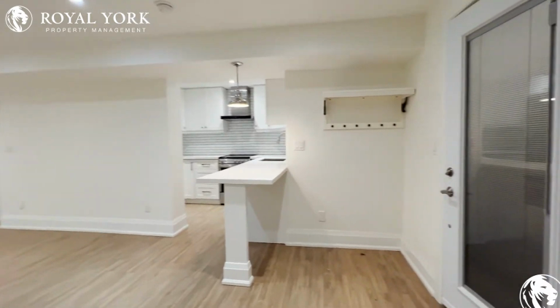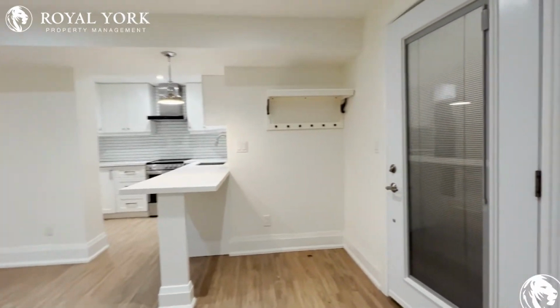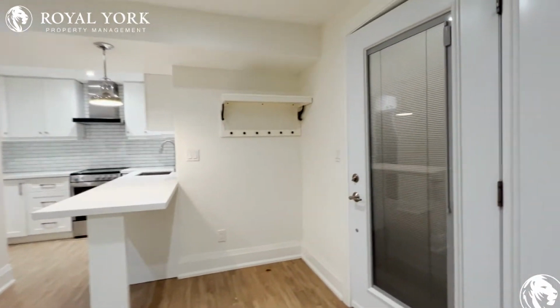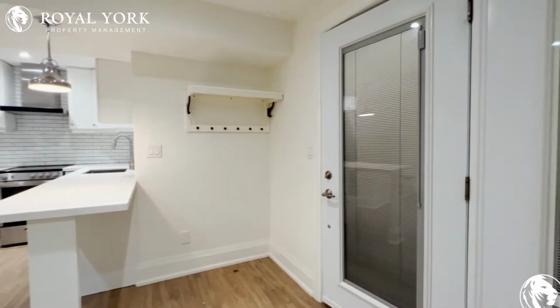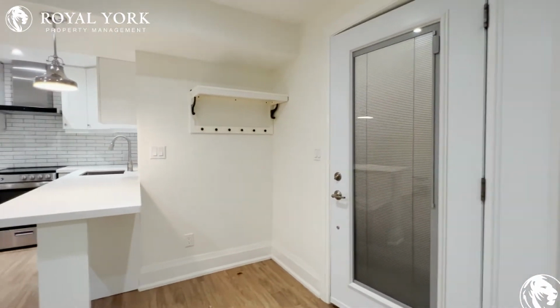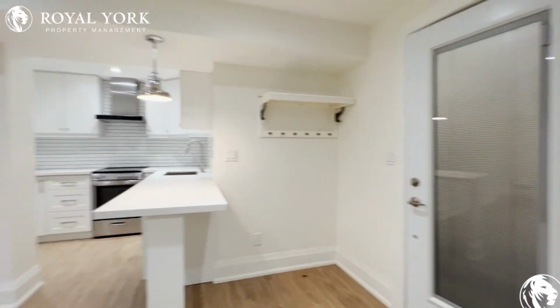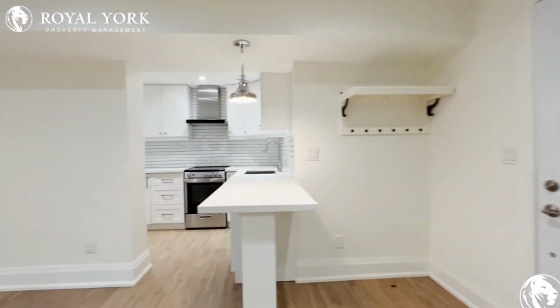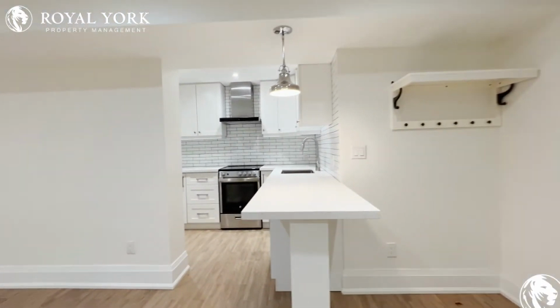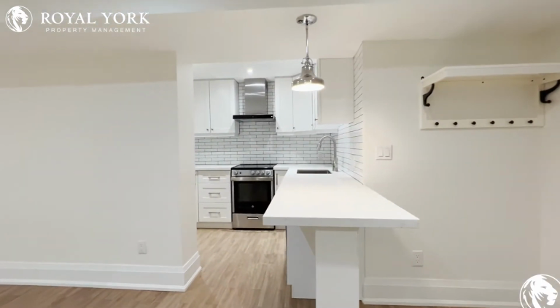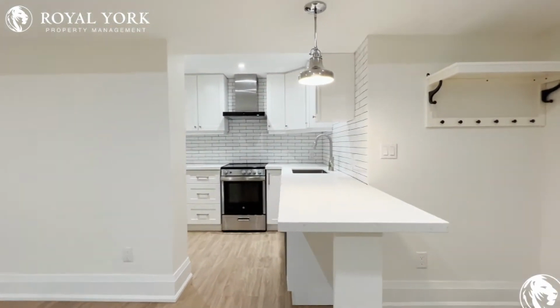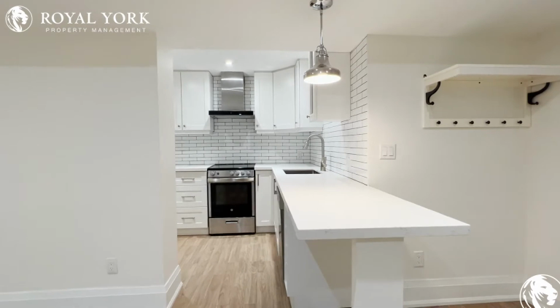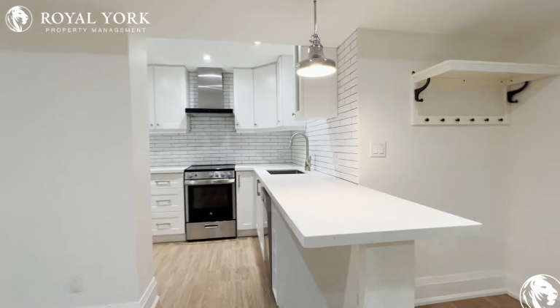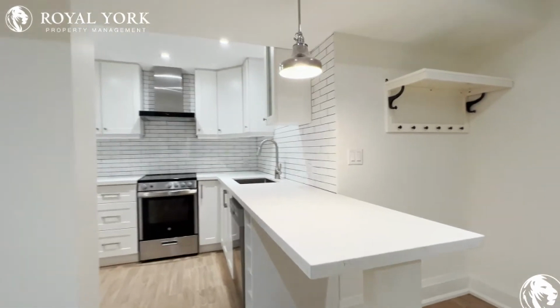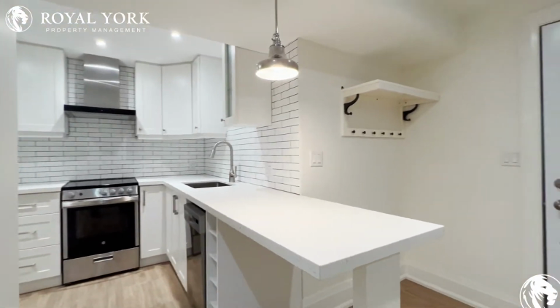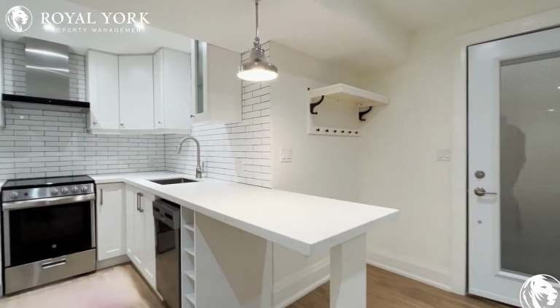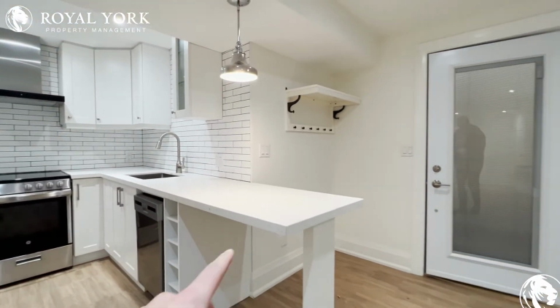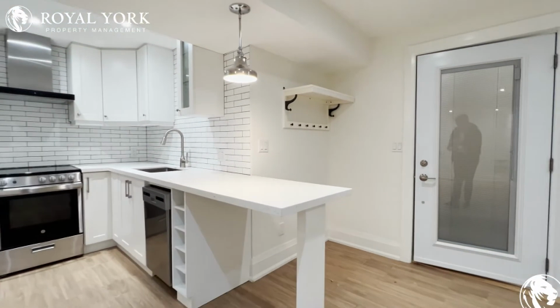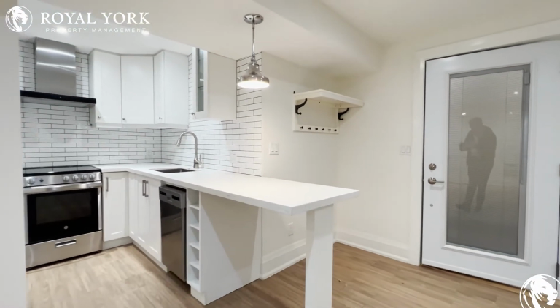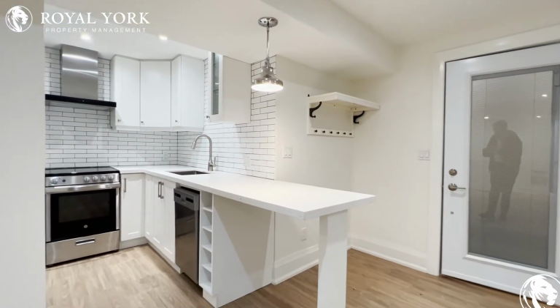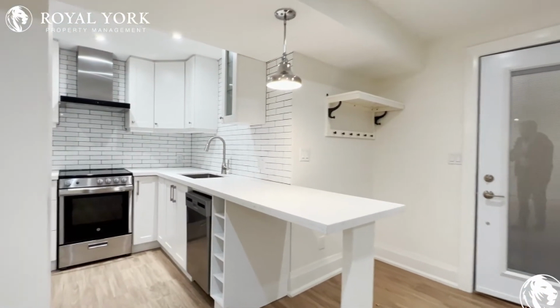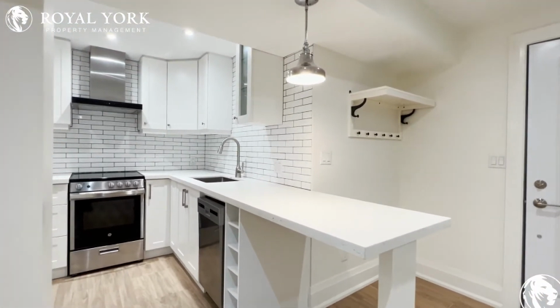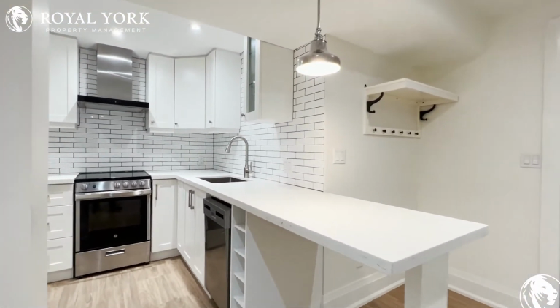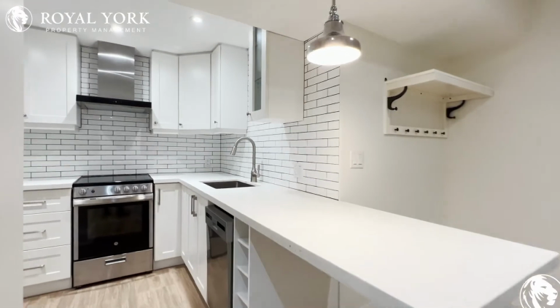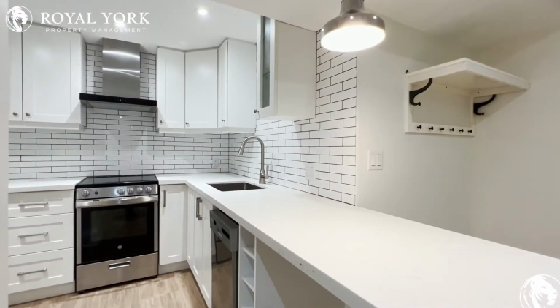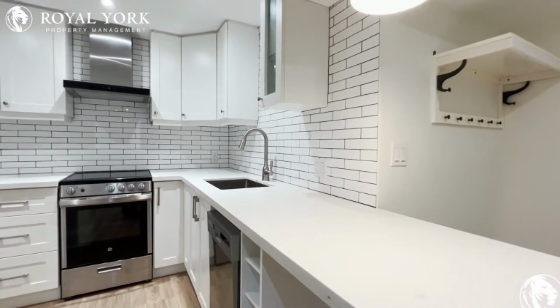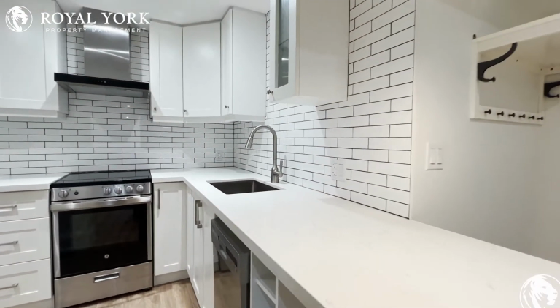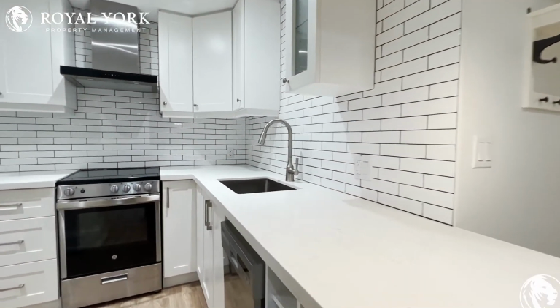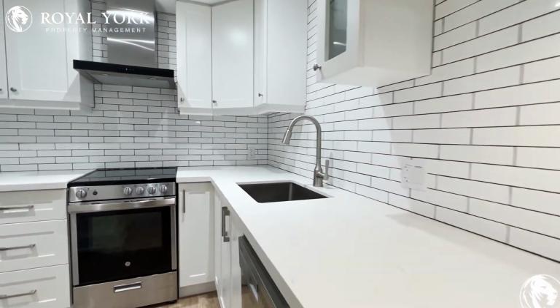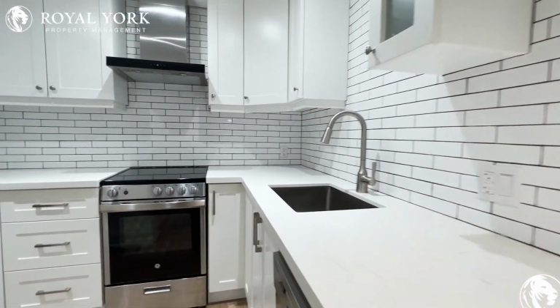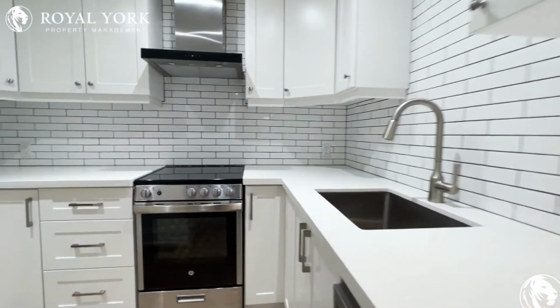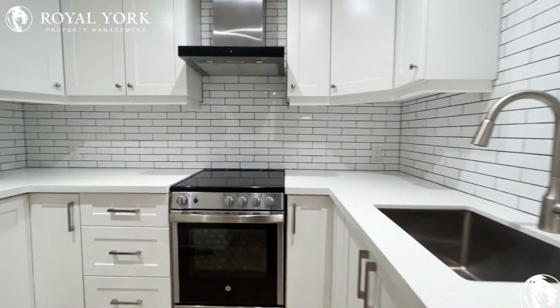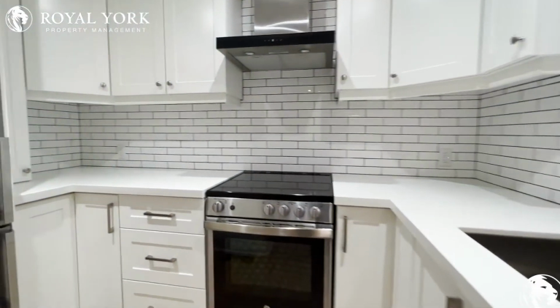As we walk in, we have our front entrance over here and our kitchen on the right, where you have enough room for dining as well just off of the ledge, and you have tons and tons of cabinet space with a beautiful subway tile backsplash as well as your stainless steel appliances.